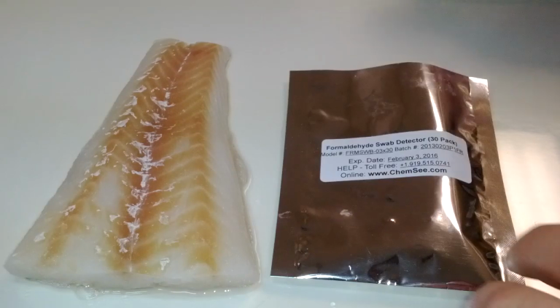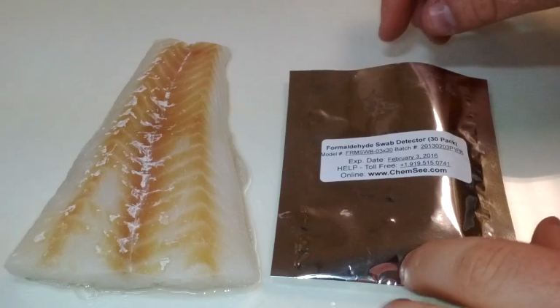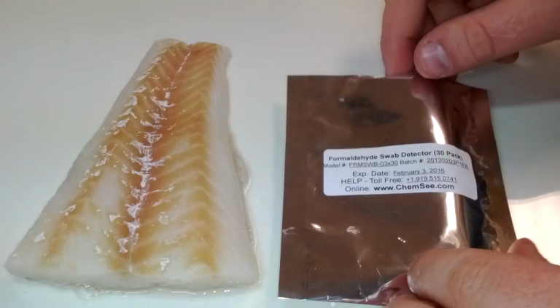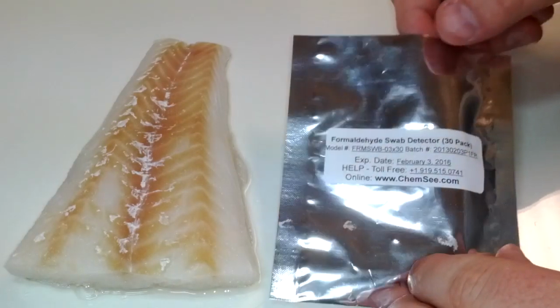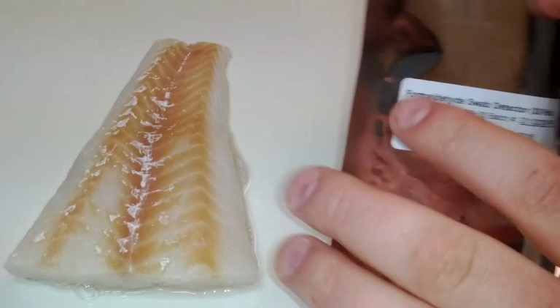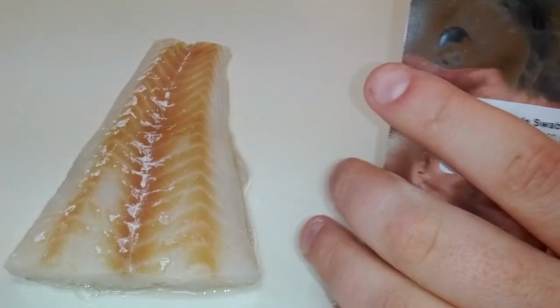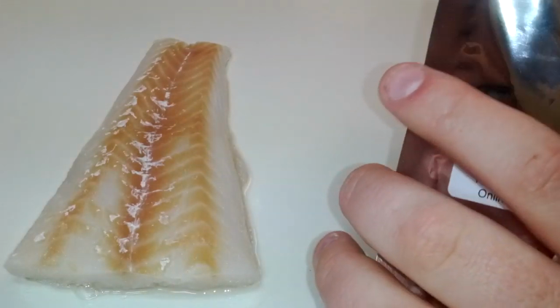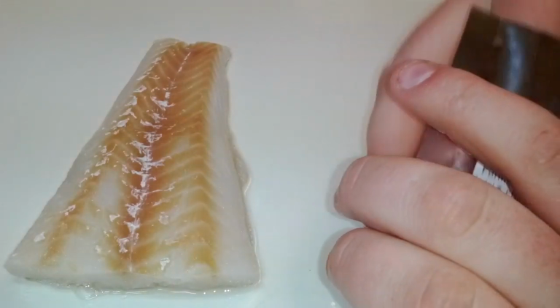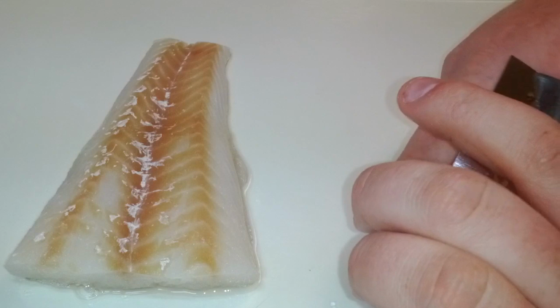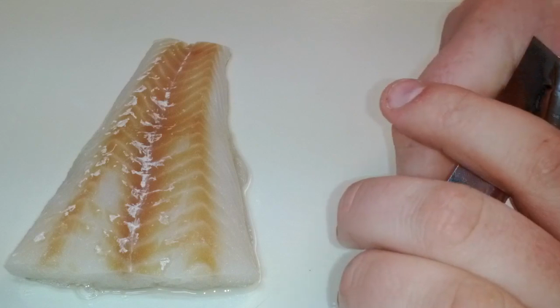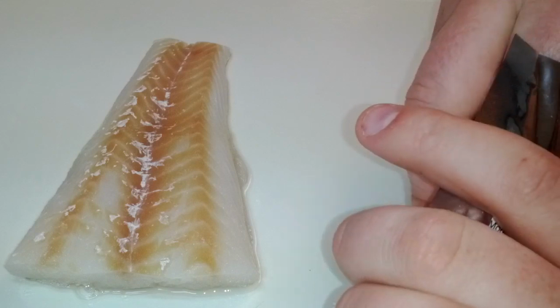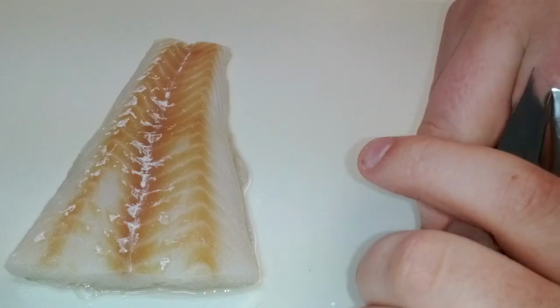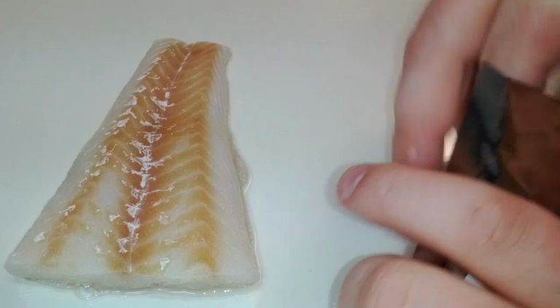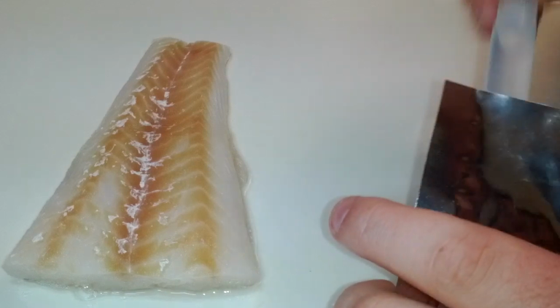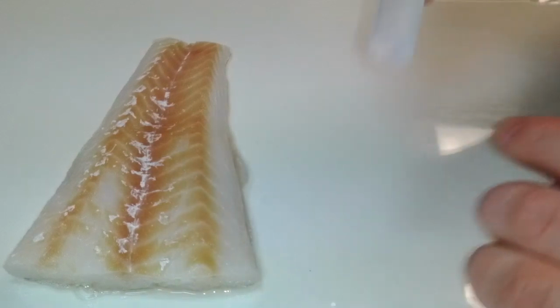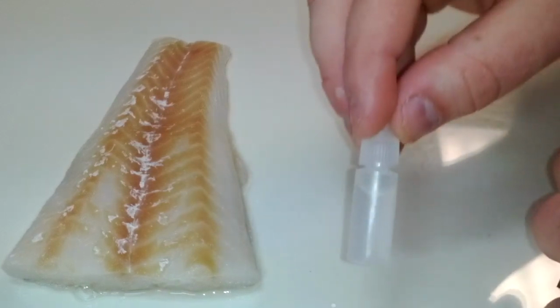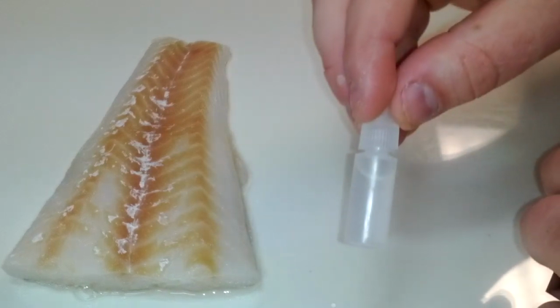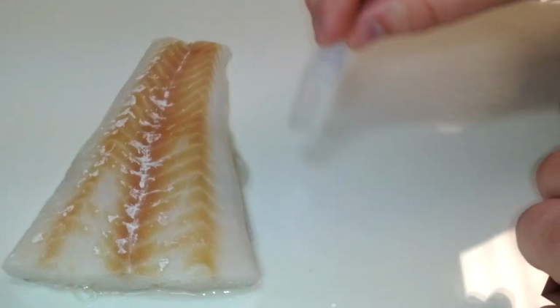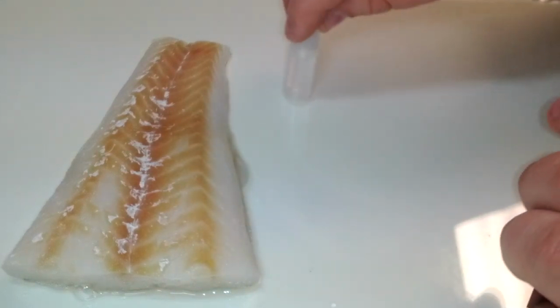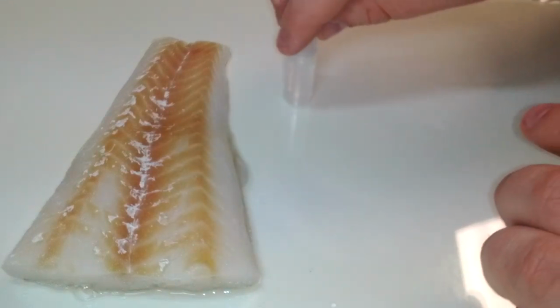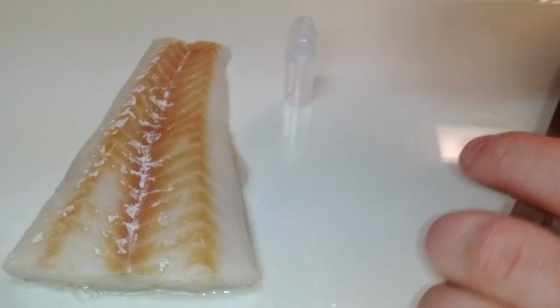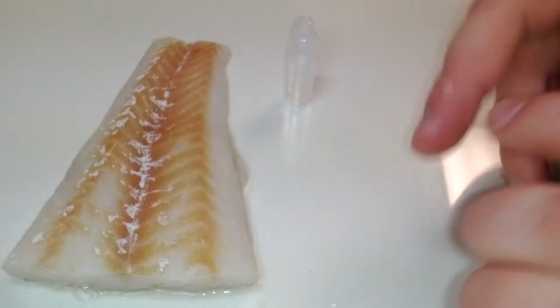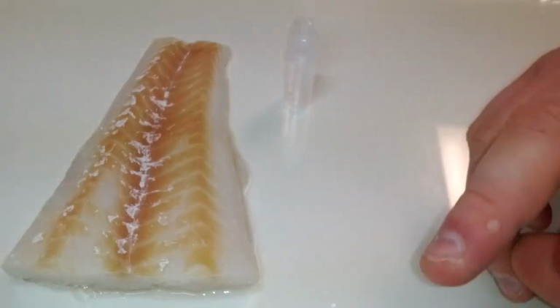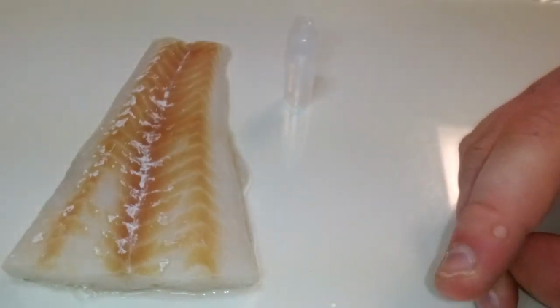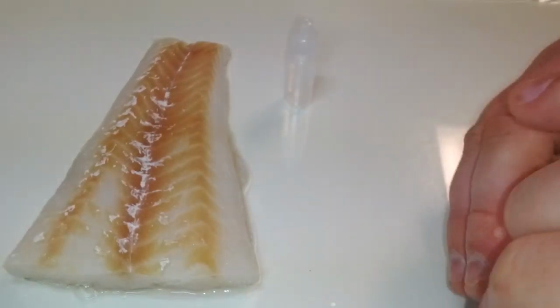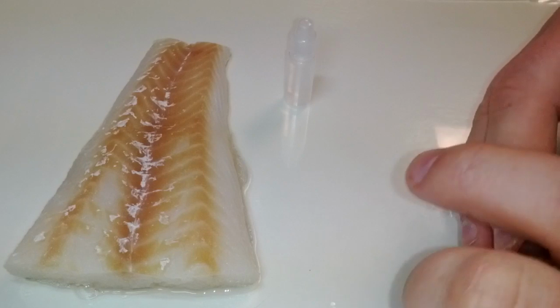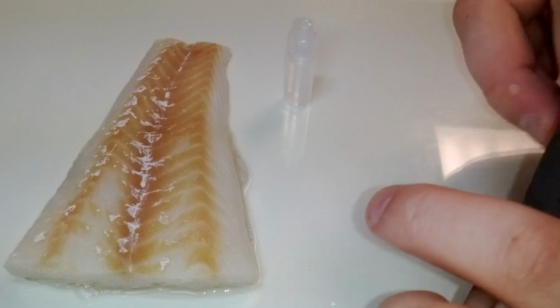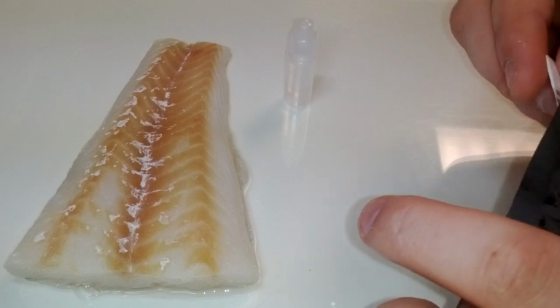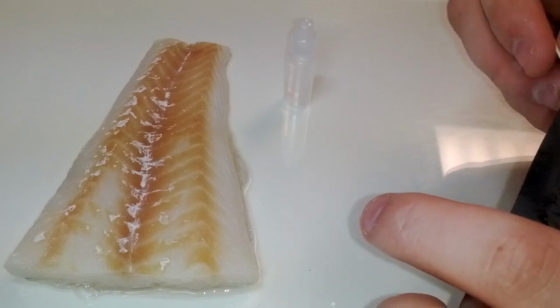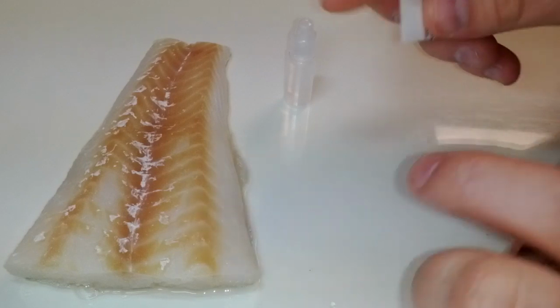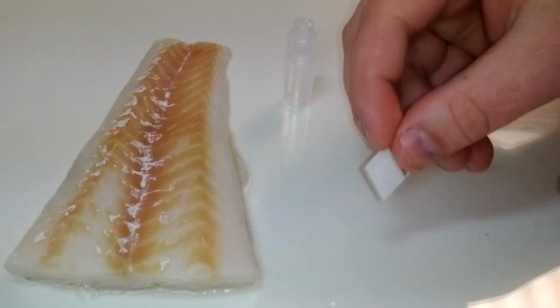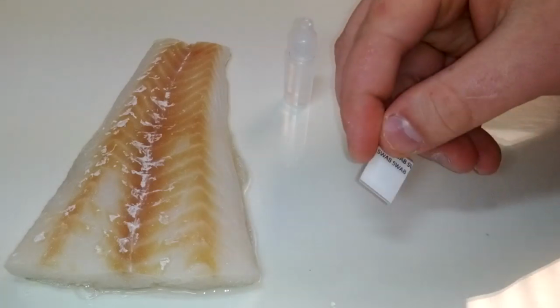Right before you are ready to conduct the test, remove a detector and the provided water bottle out of the packaging and seal any unused detectors back in the pack it came in.